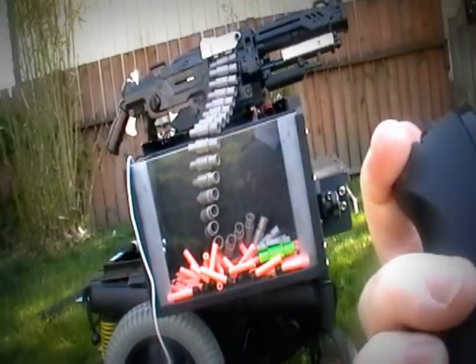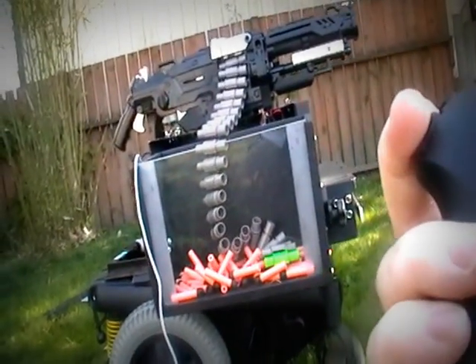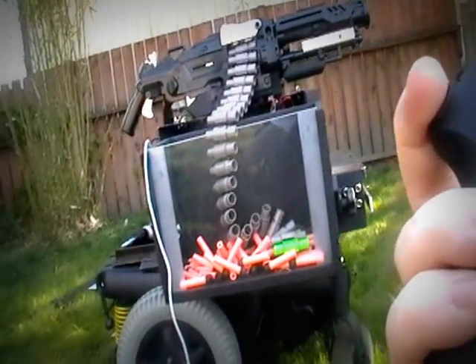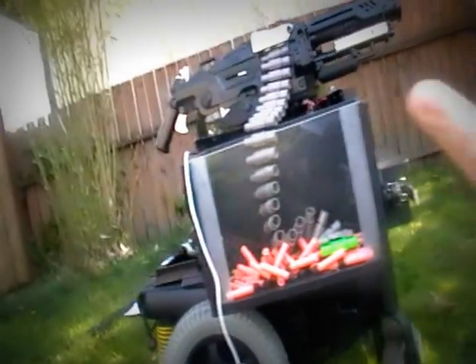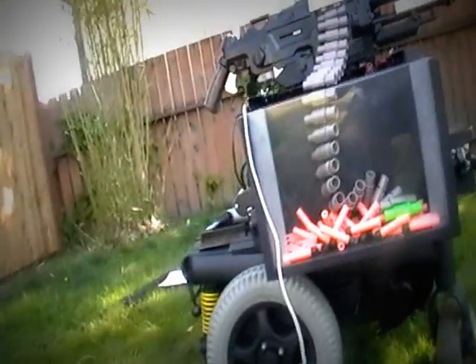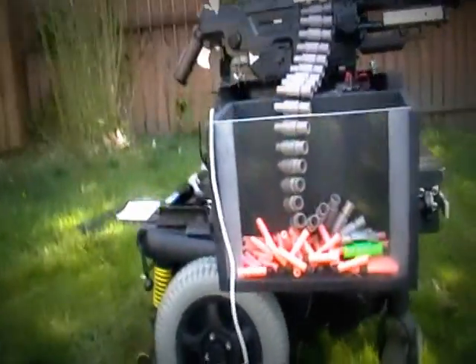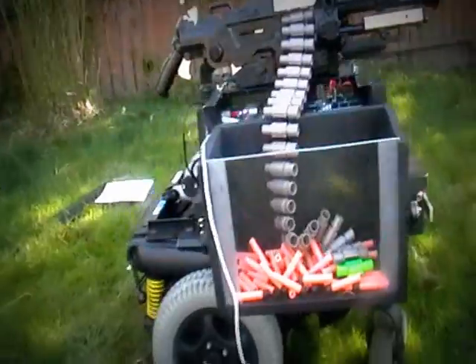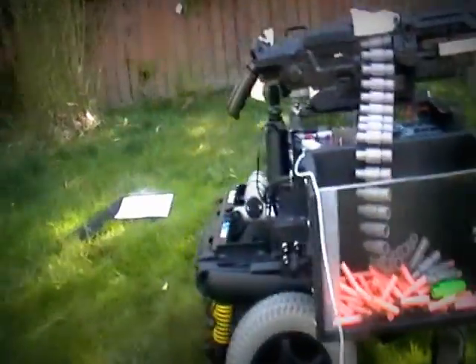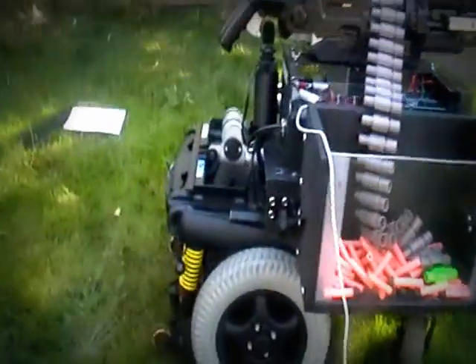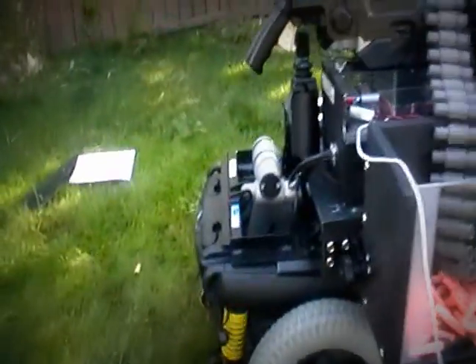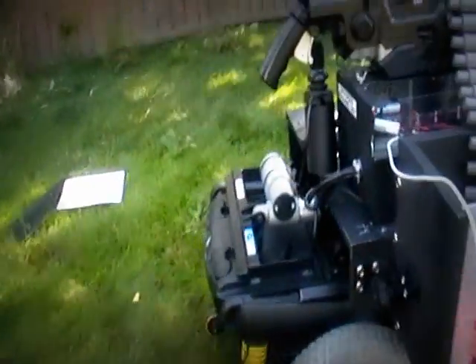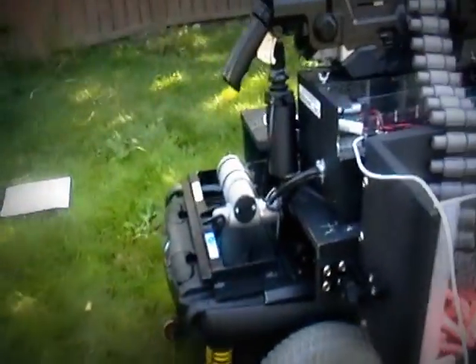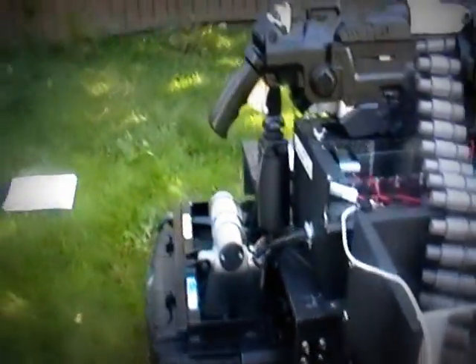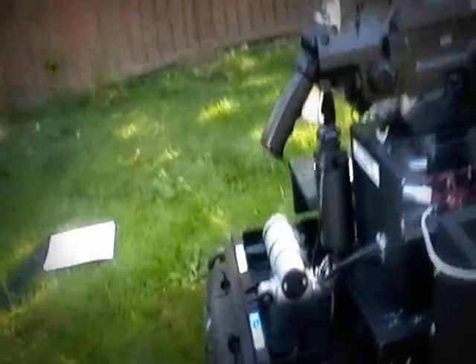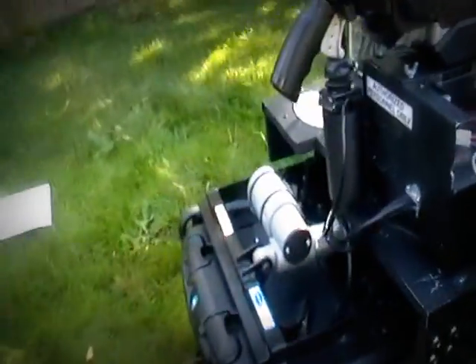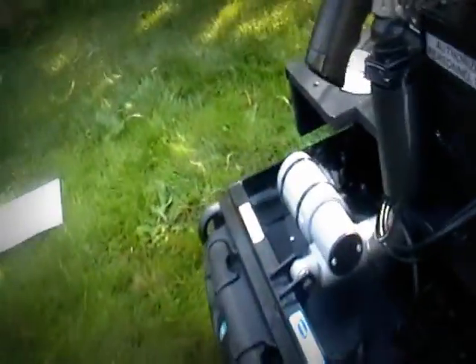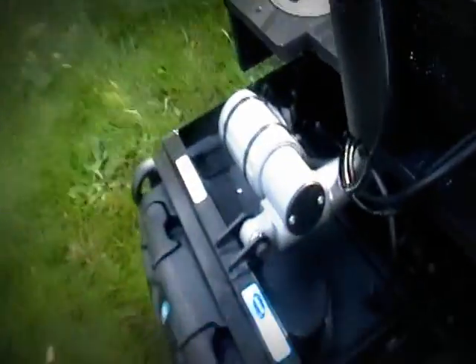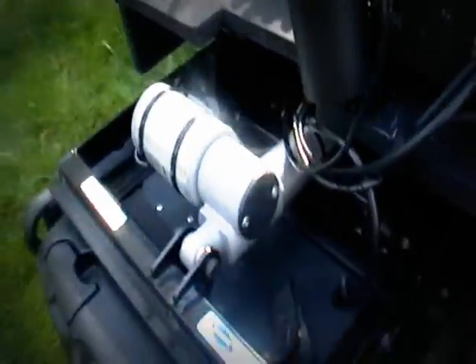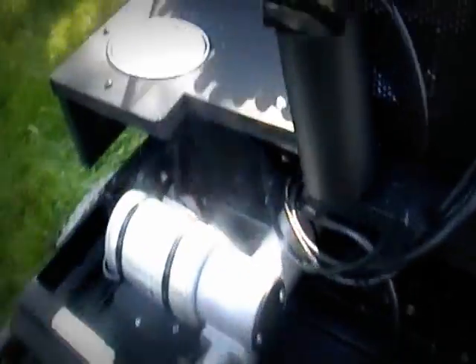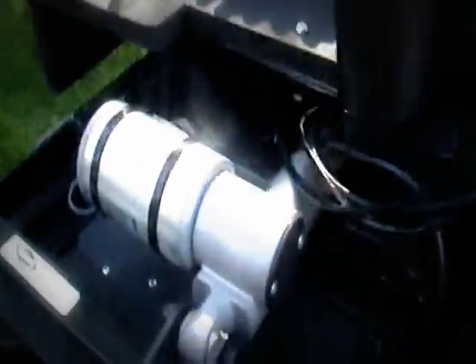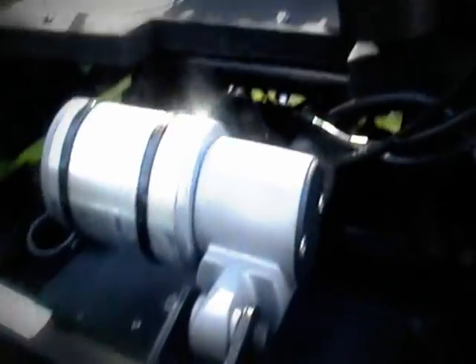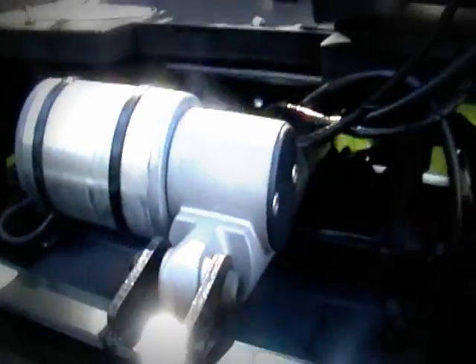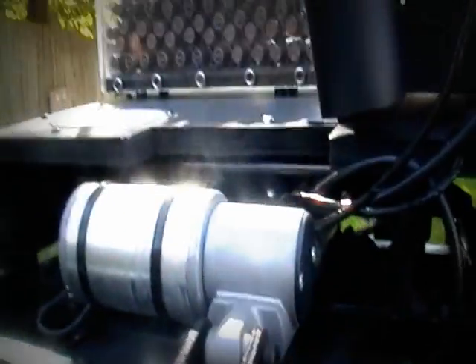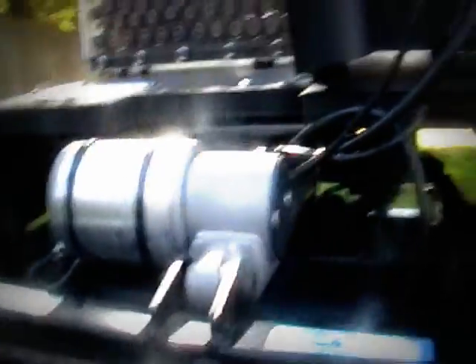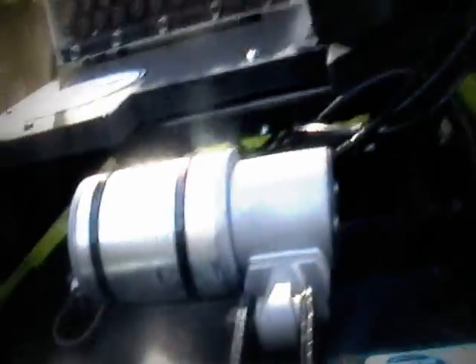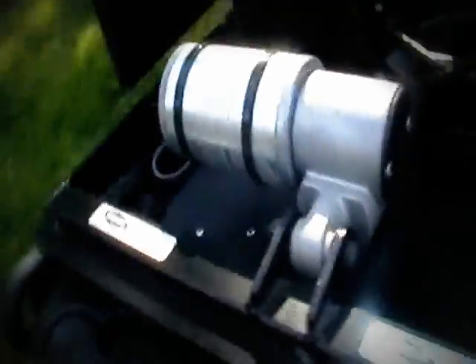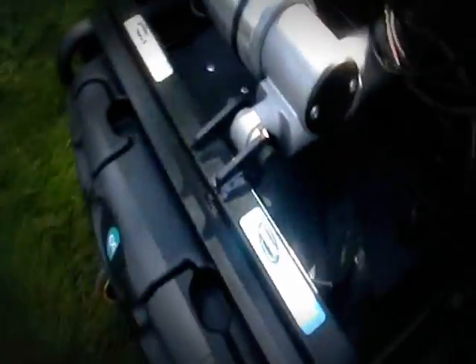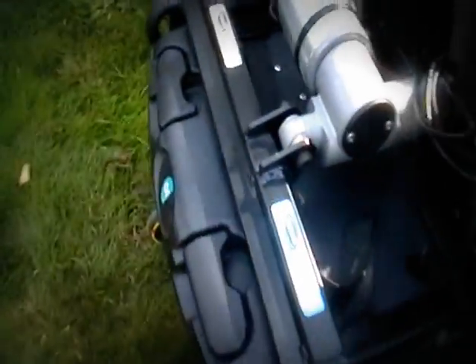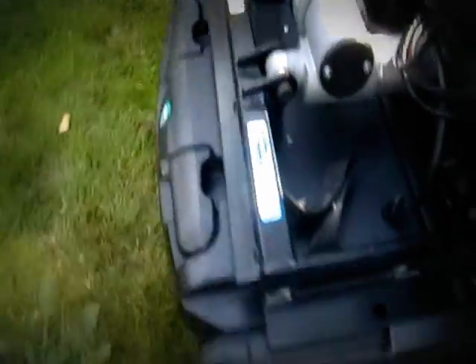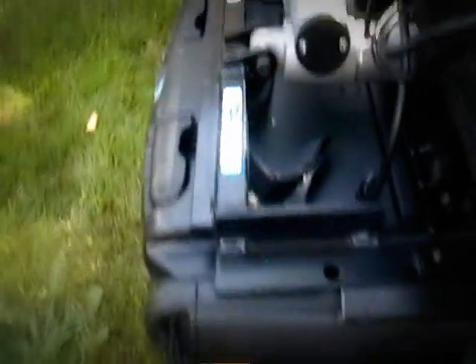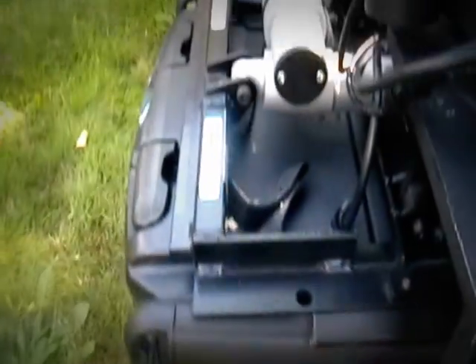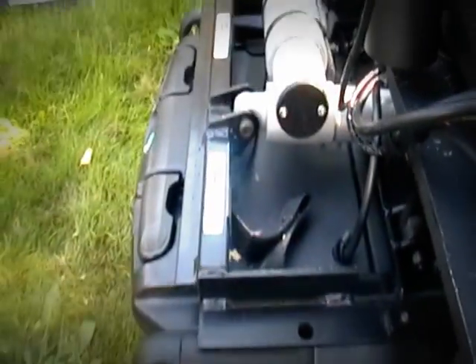That is all done with an accessory that actually came on the wheelchair when I got it from Goodwill for 65 bucks — a little linear actuator right here. I'll show you that motion real quick. It's pretty sweet.